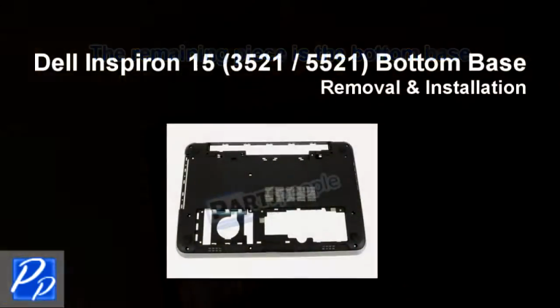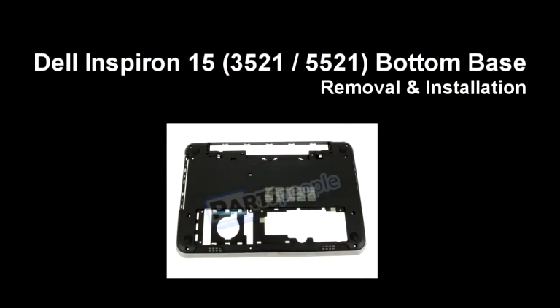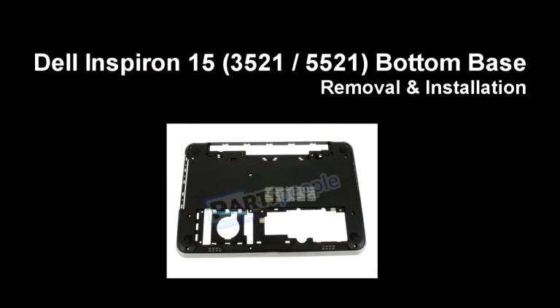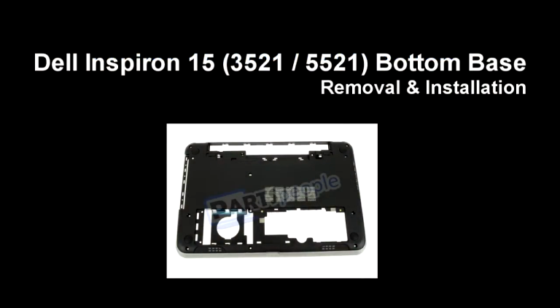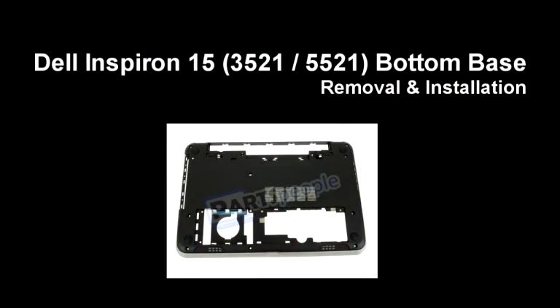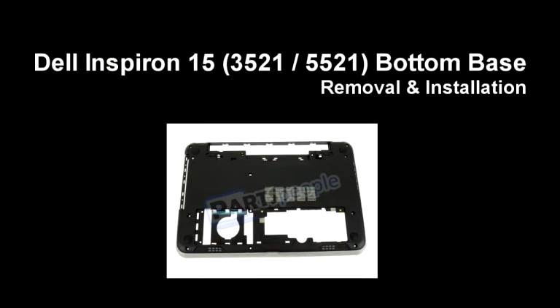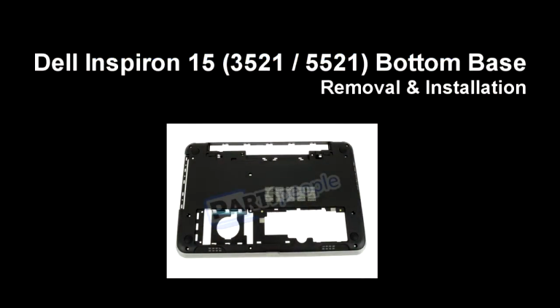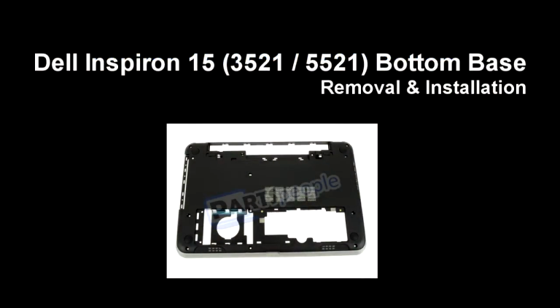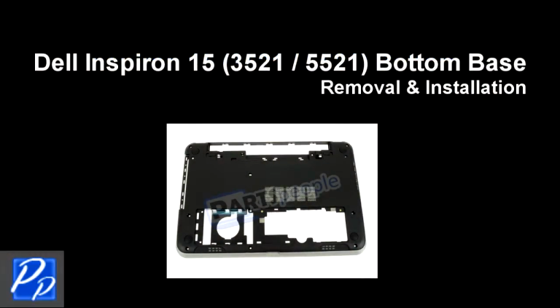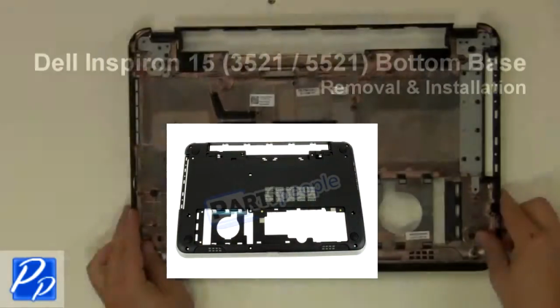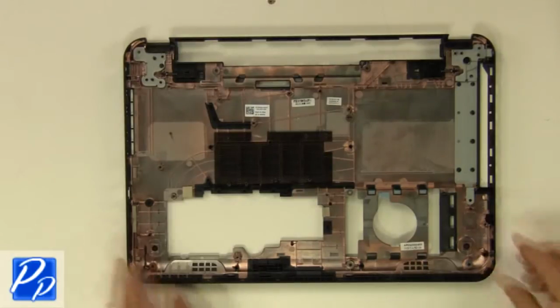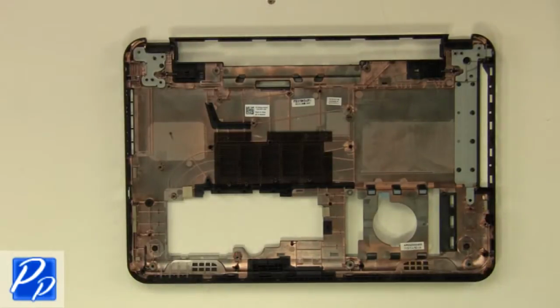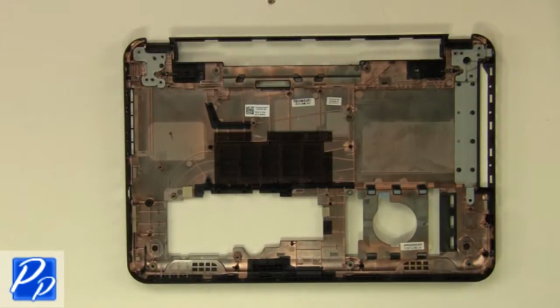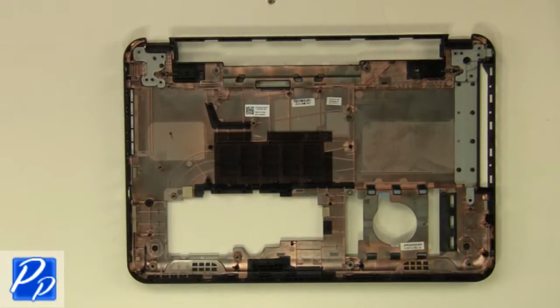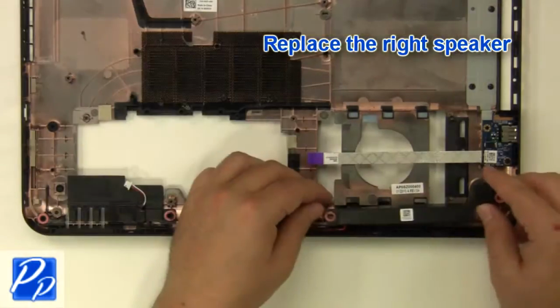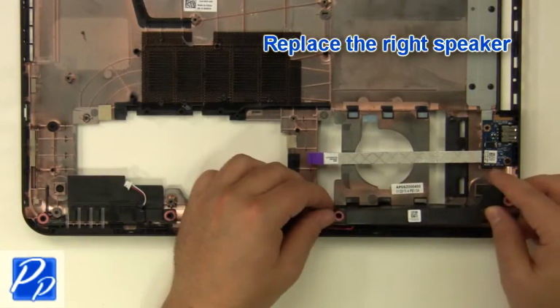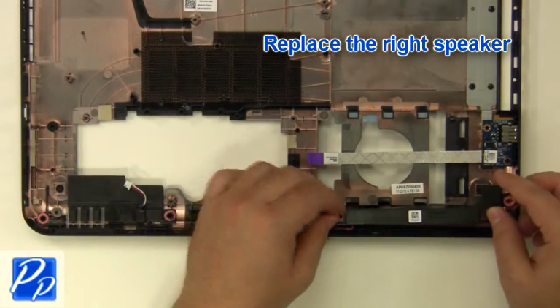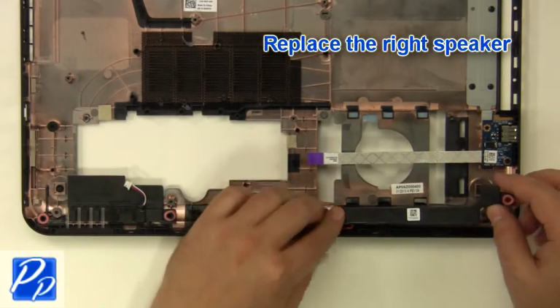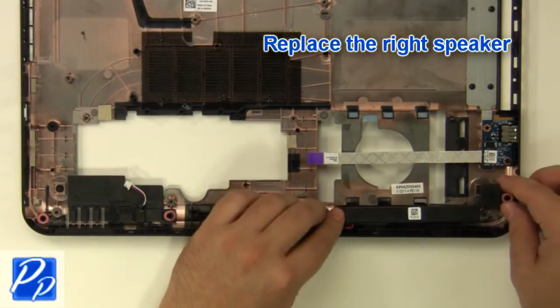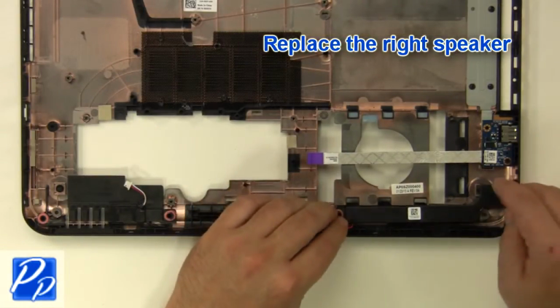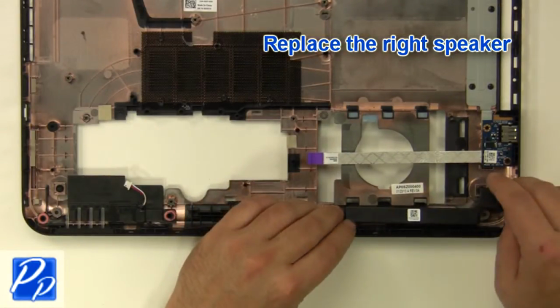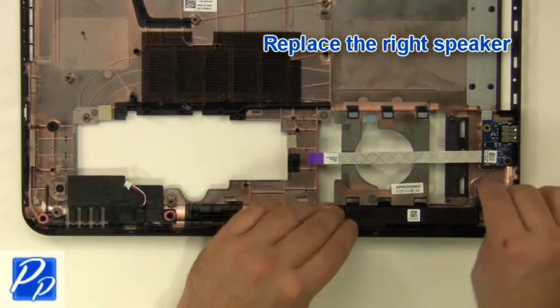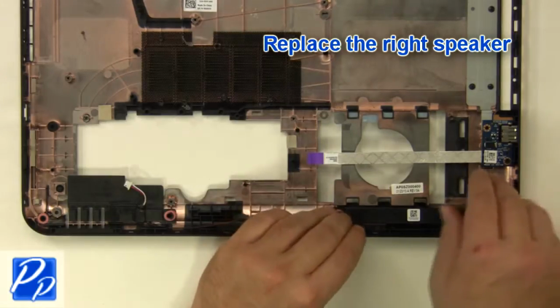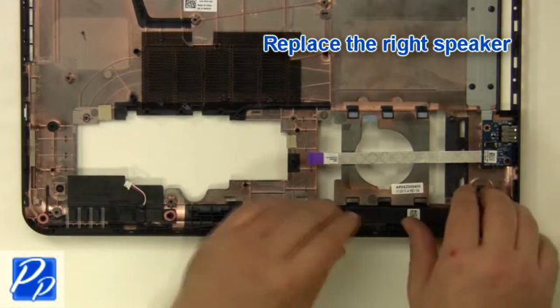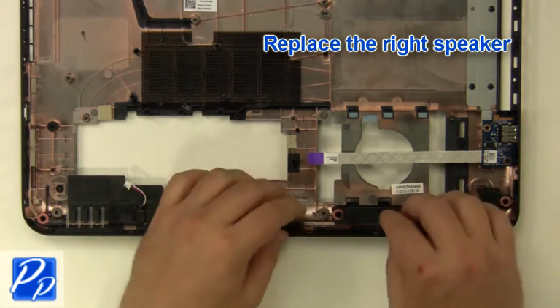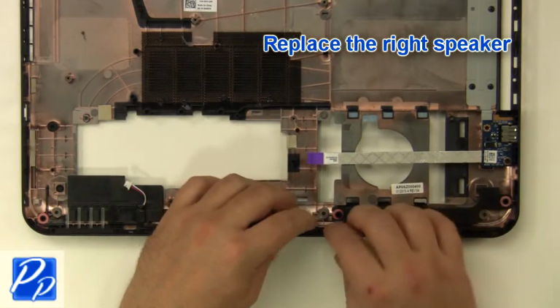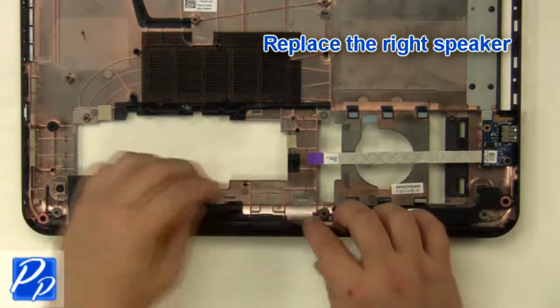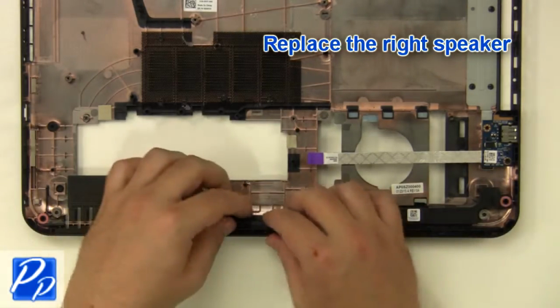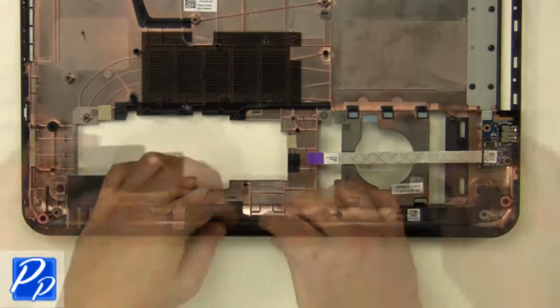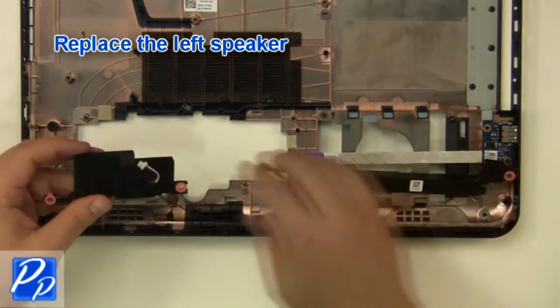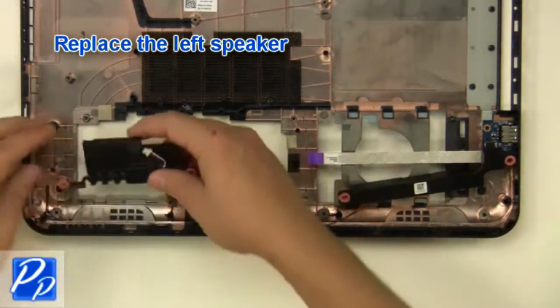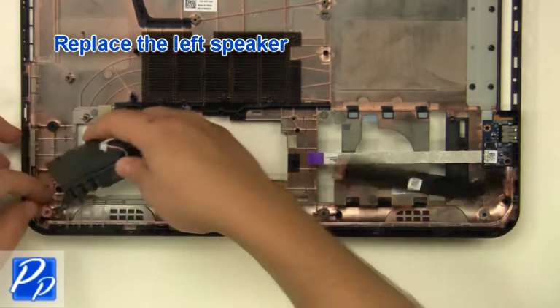If you need to find the part, check out the link in the video description and let's get started with the installation. Replace the right speaker. Replace the left speaker.